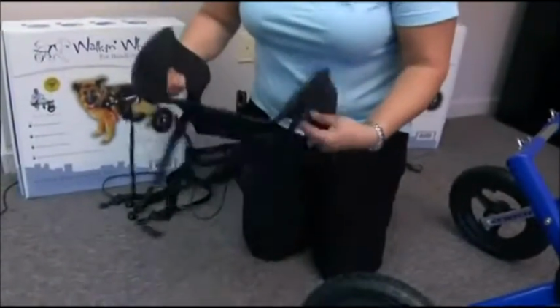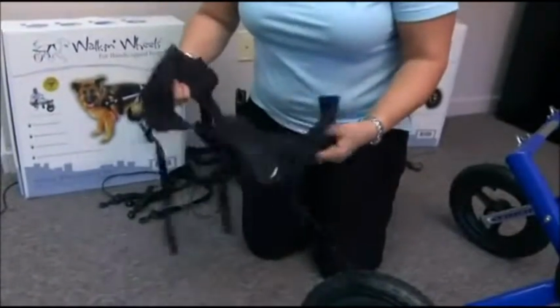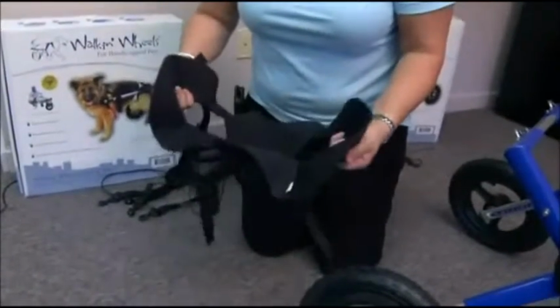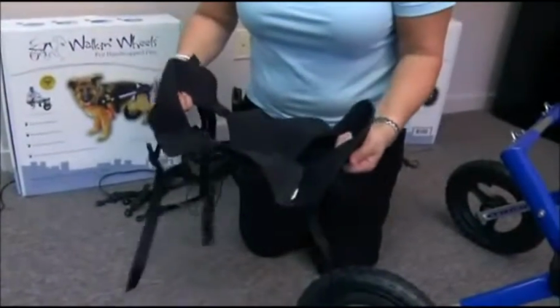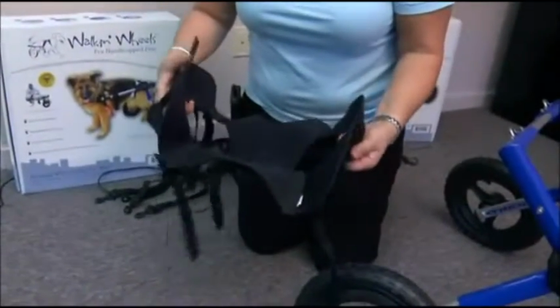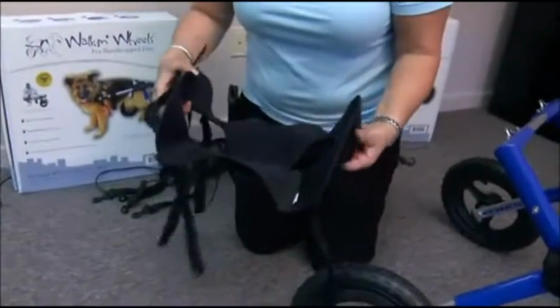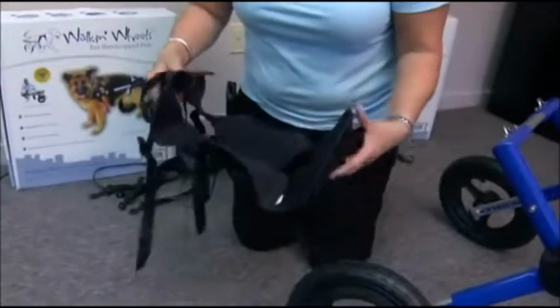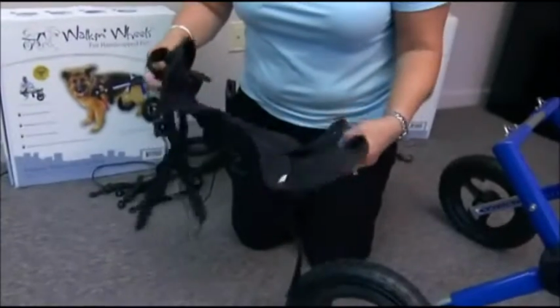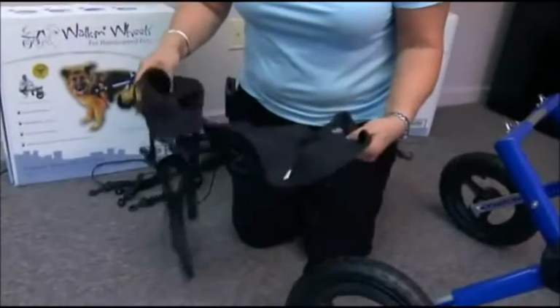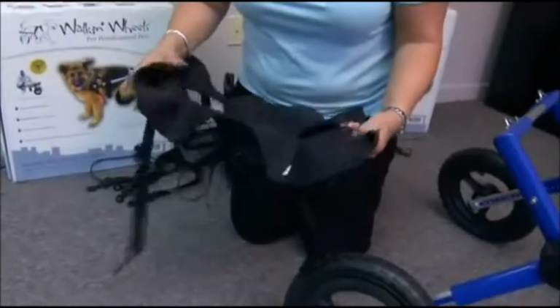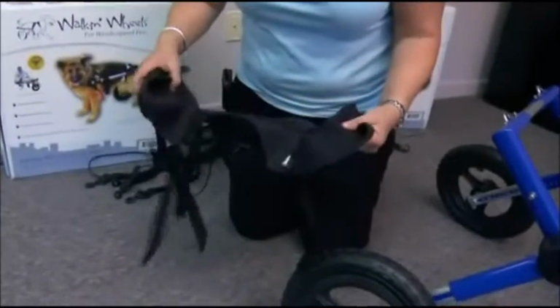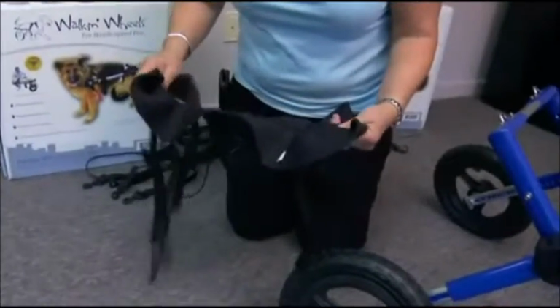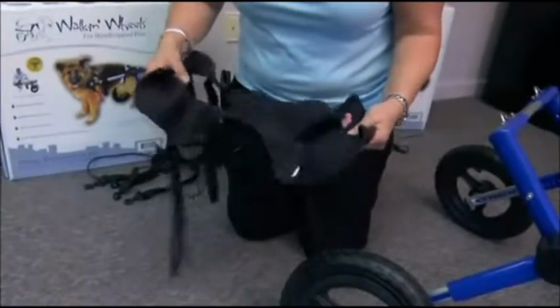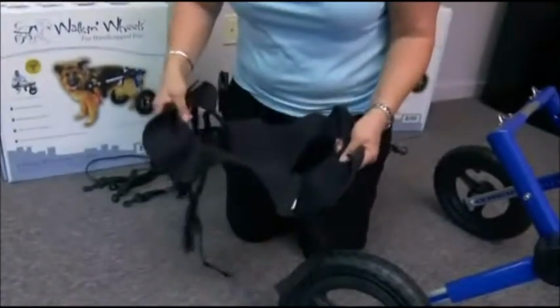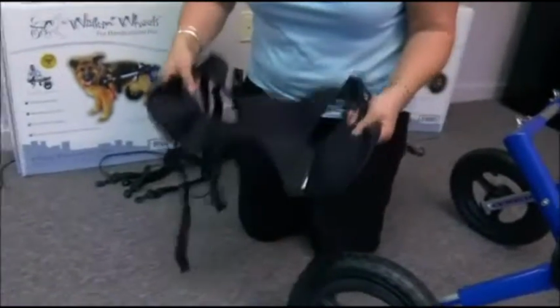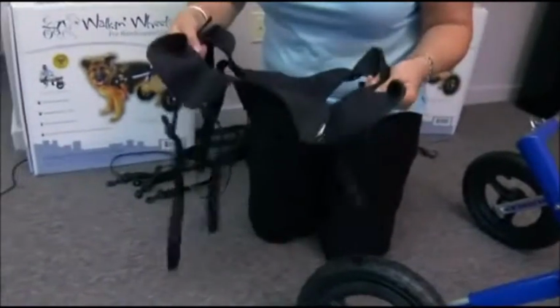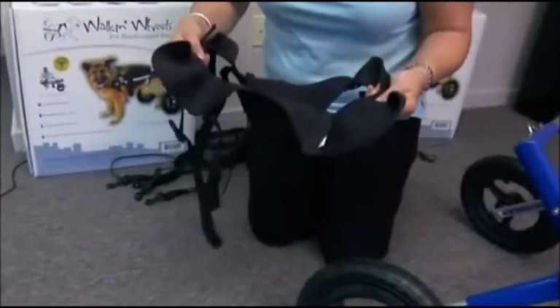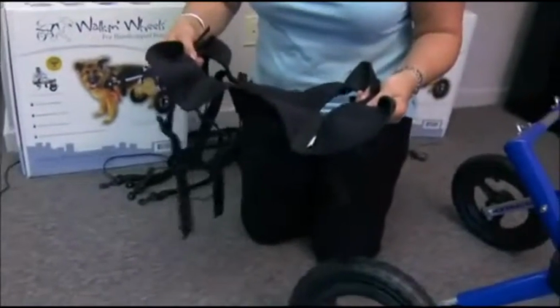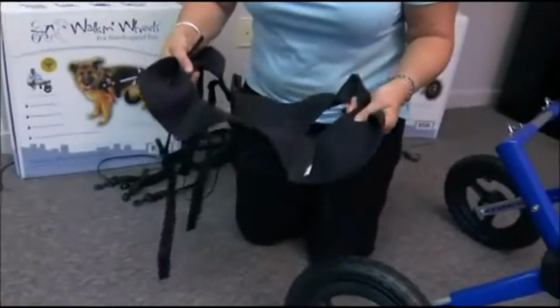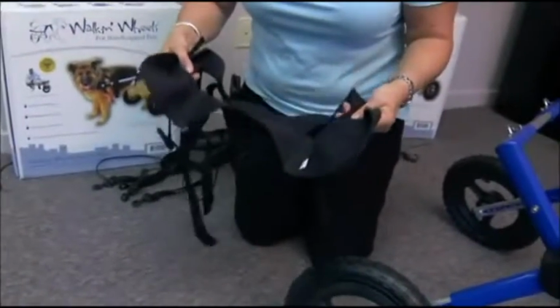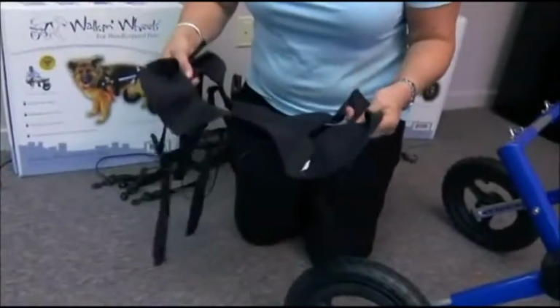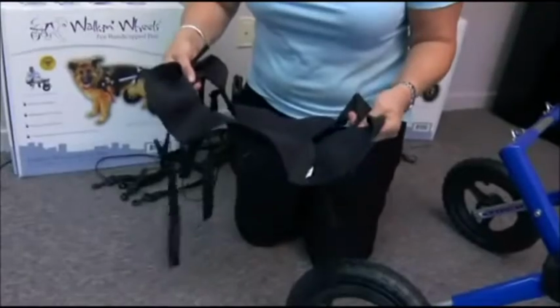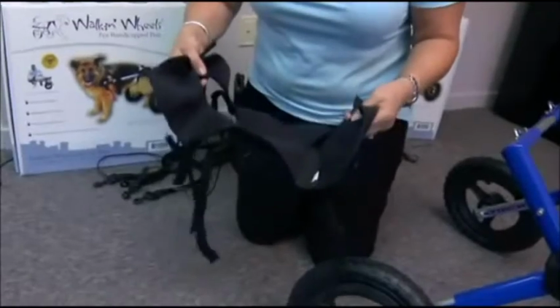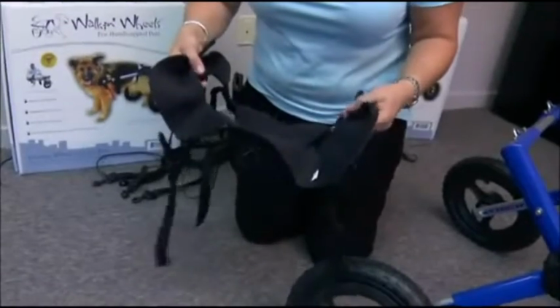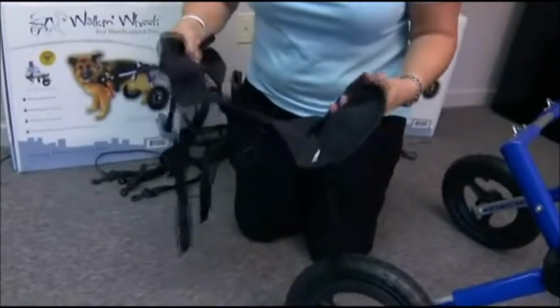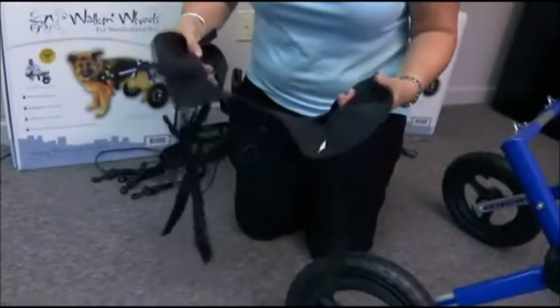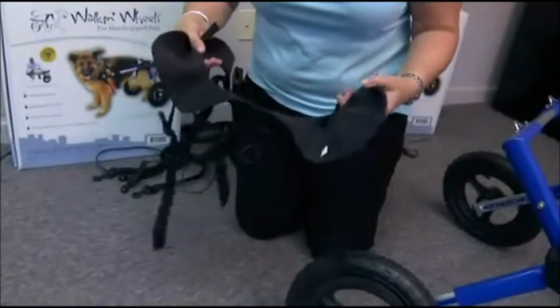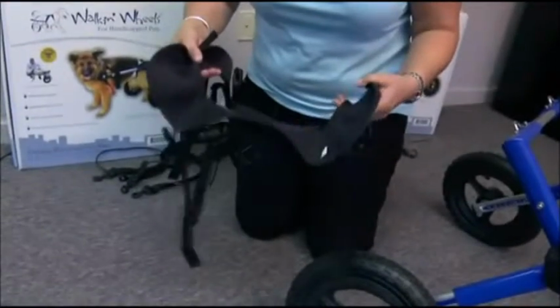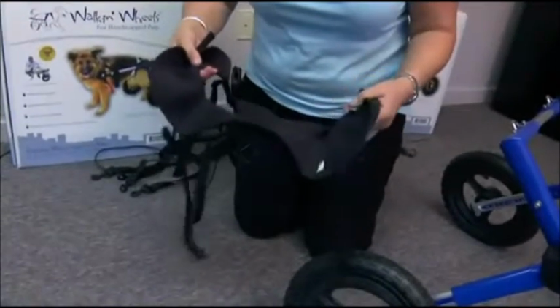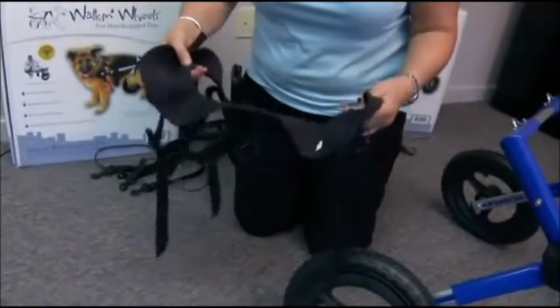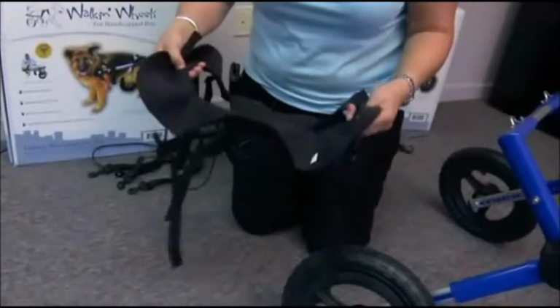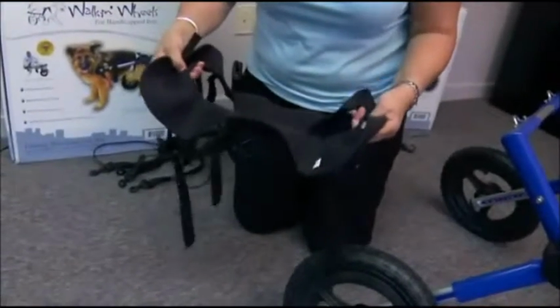This is compatible with the wheelchair, so what we're going to do is put it on Jake and then show you how it clips in and use it as a lifting device also.